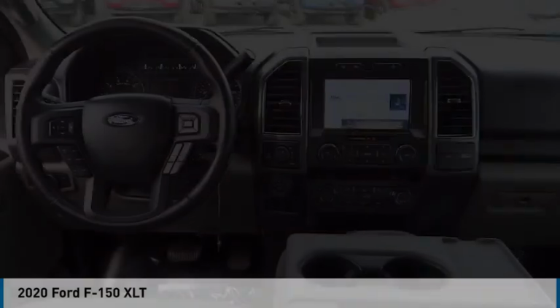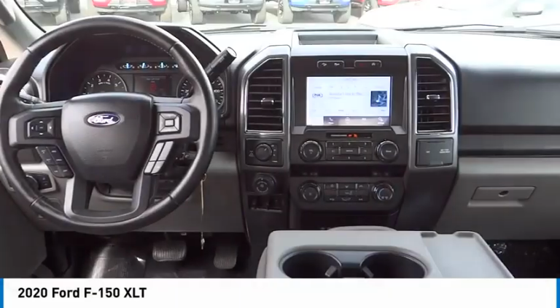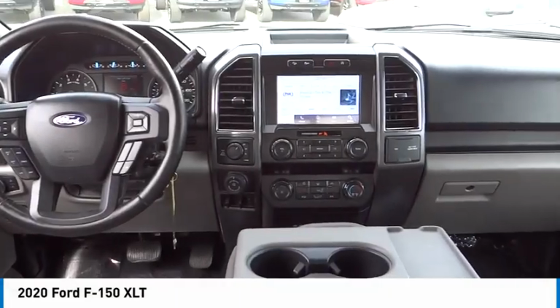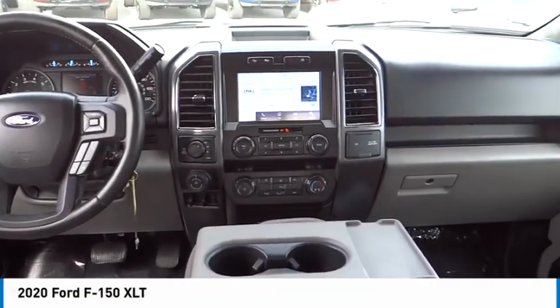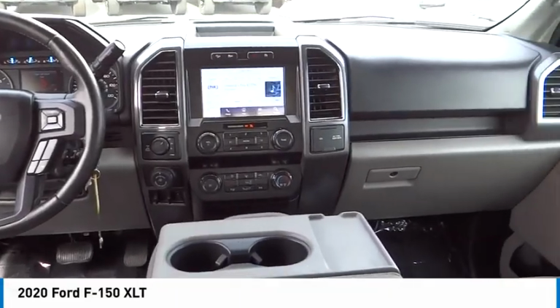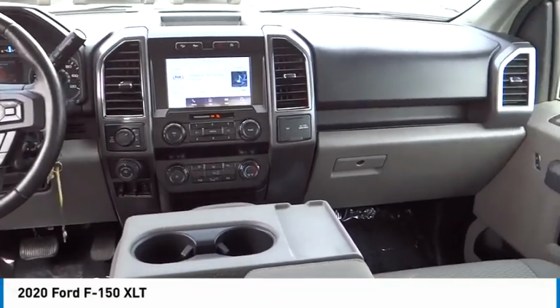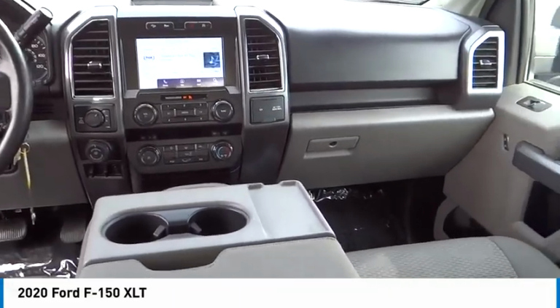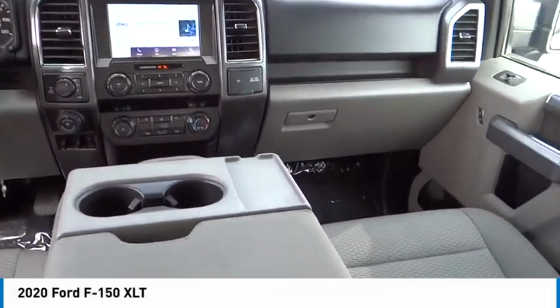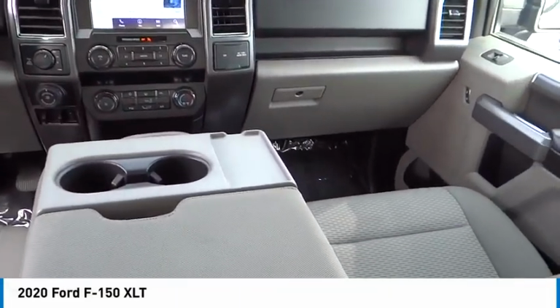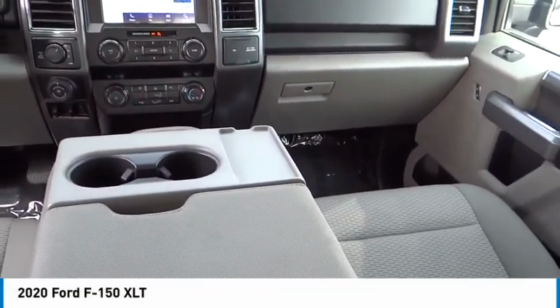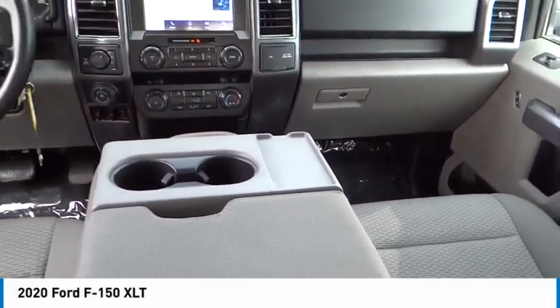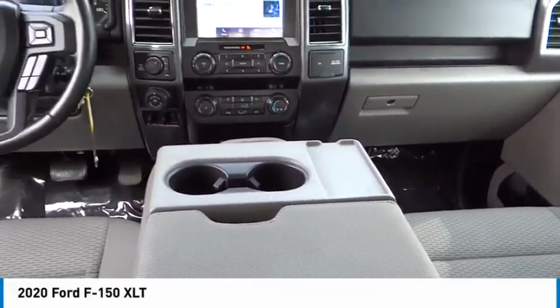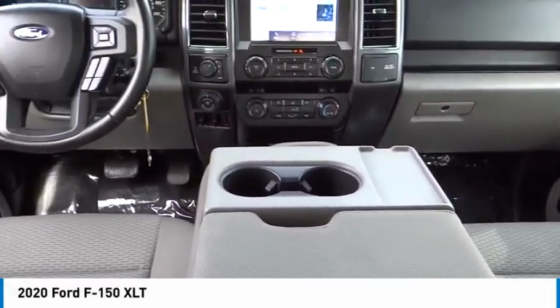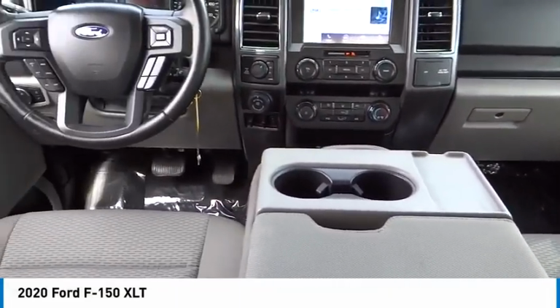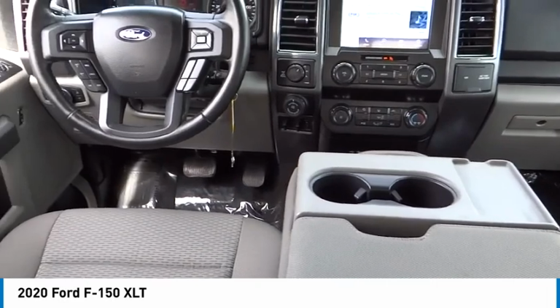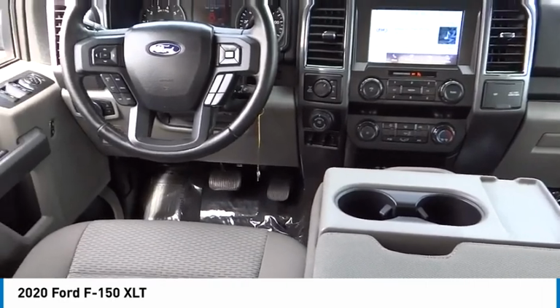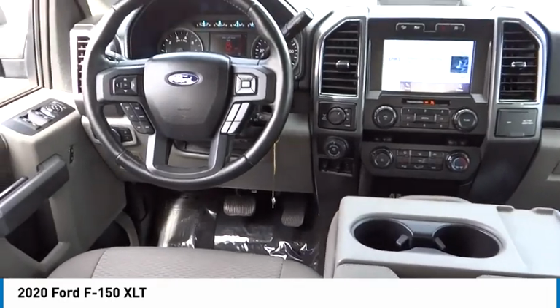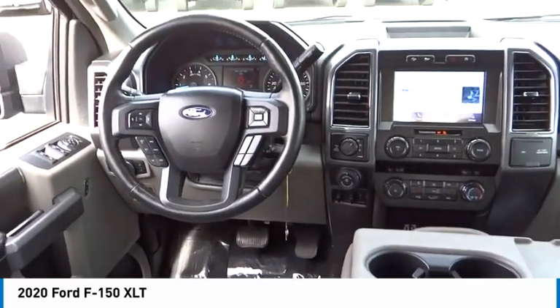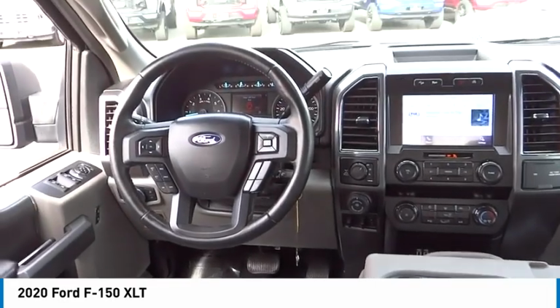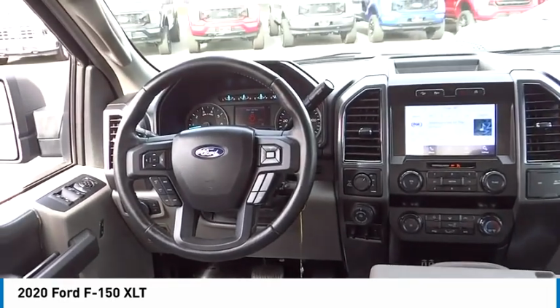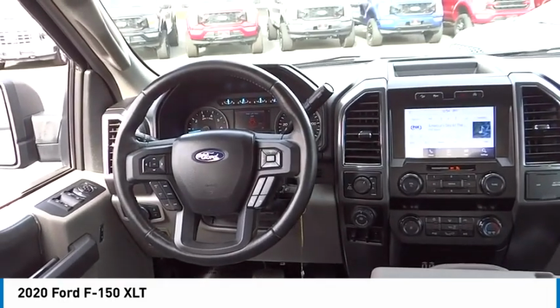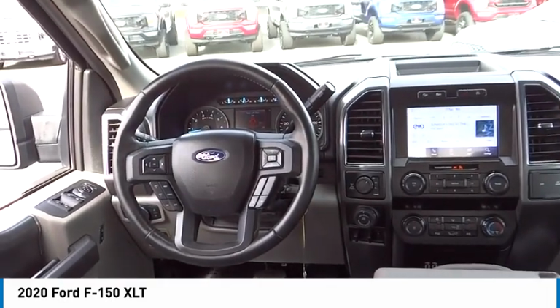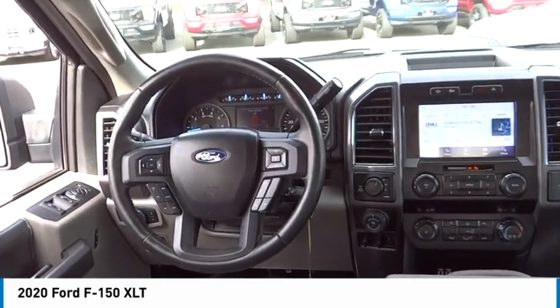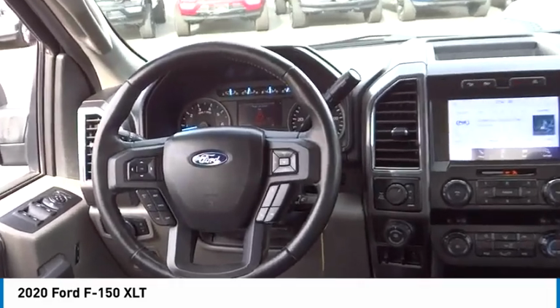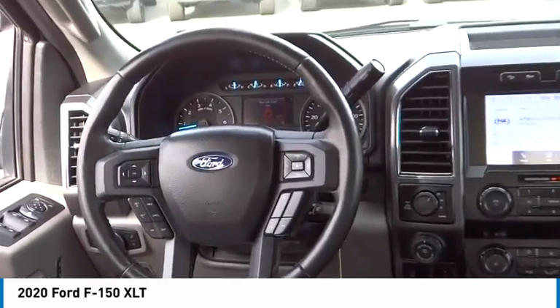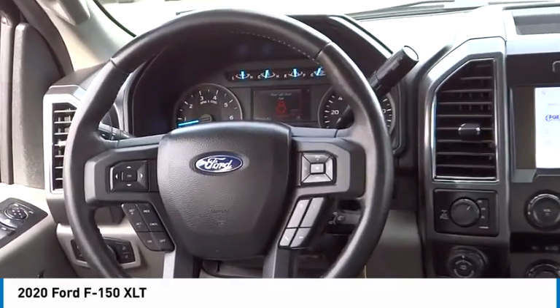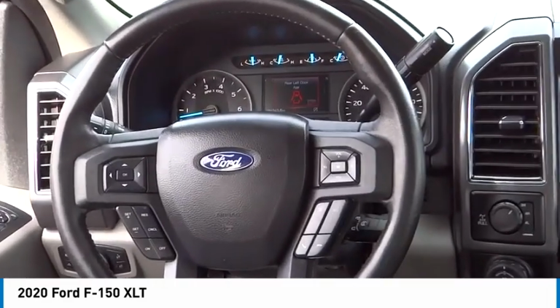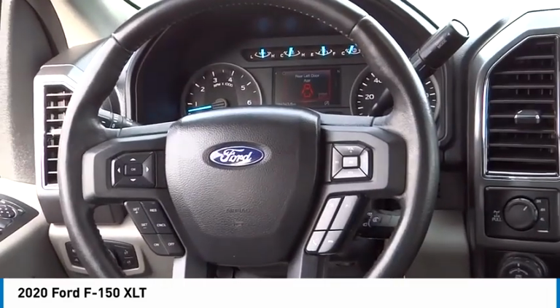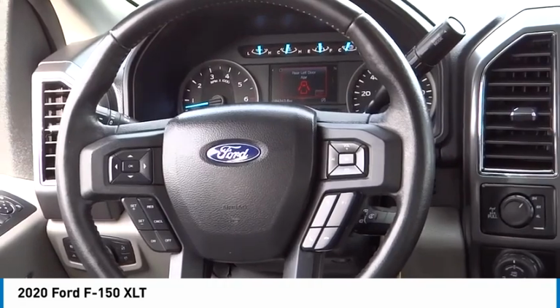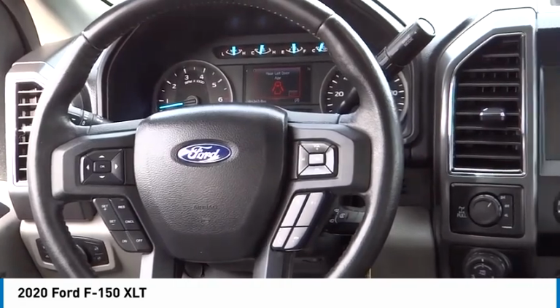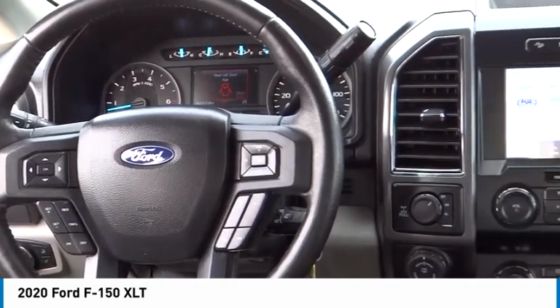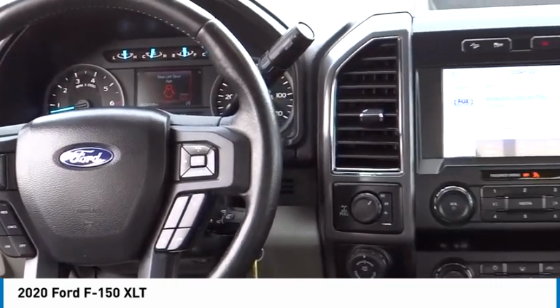Looking for the right vehicle? Check out the 2020 F-150. A Ford F-150 knows how to handle any situation. It's built to follow orders, no whining.